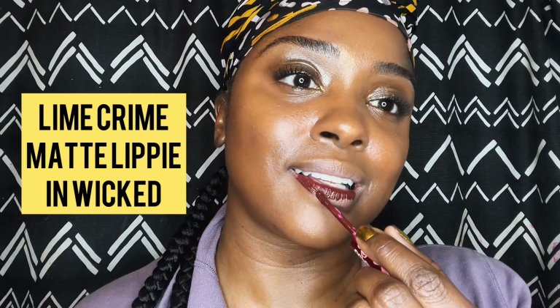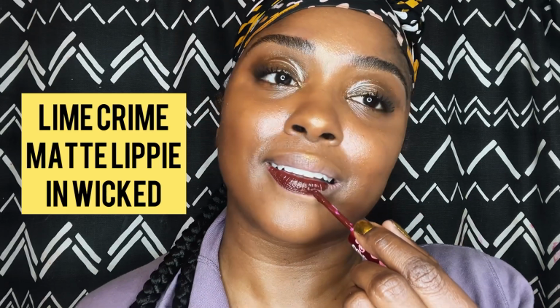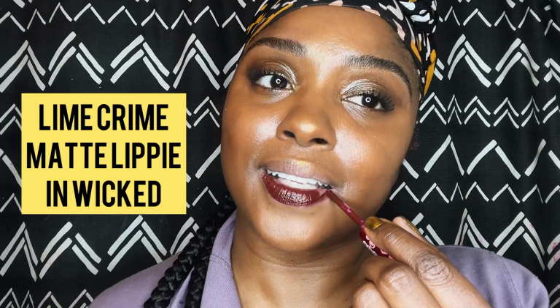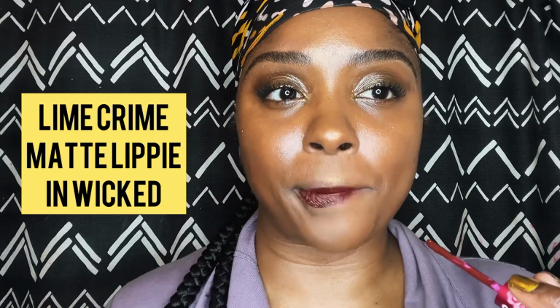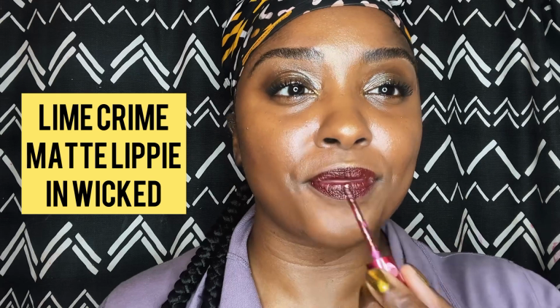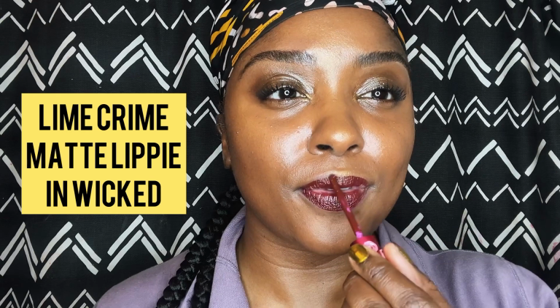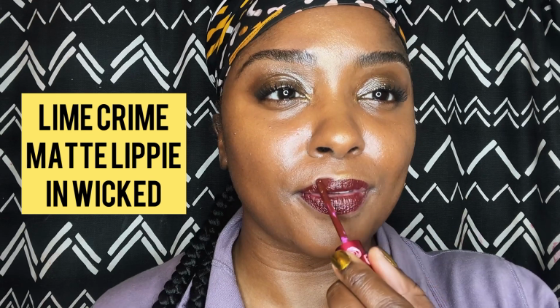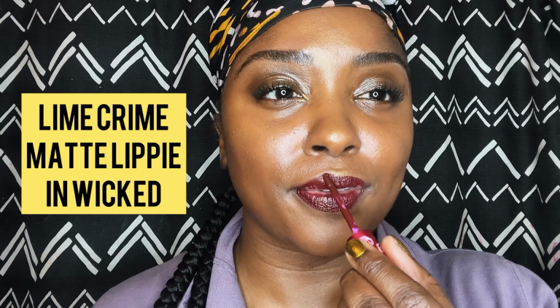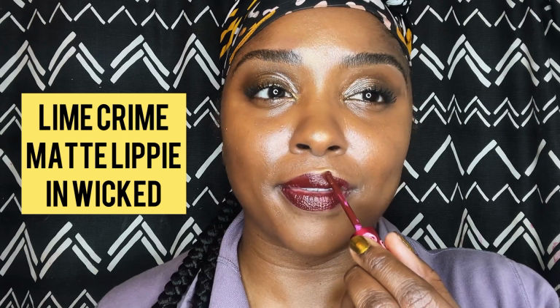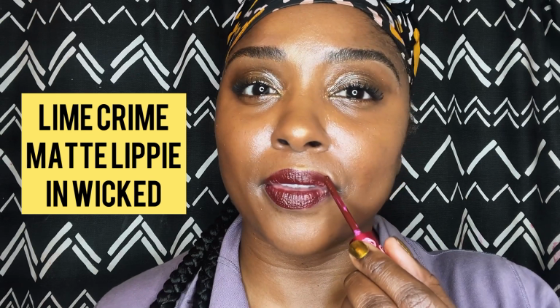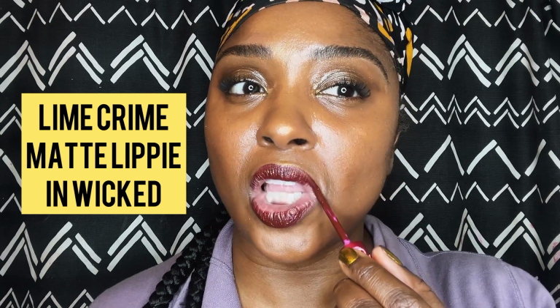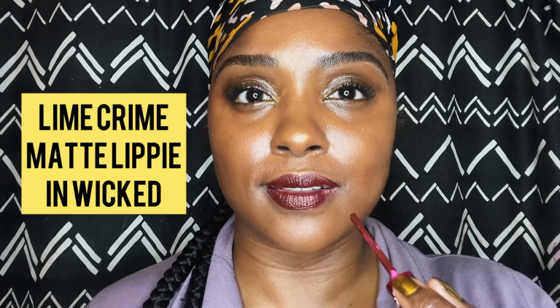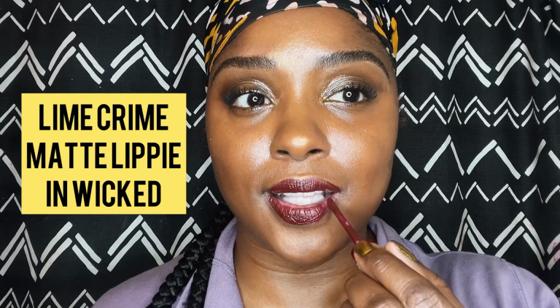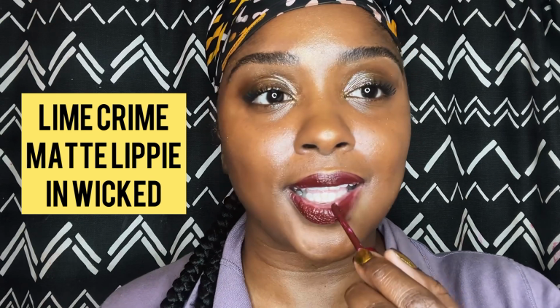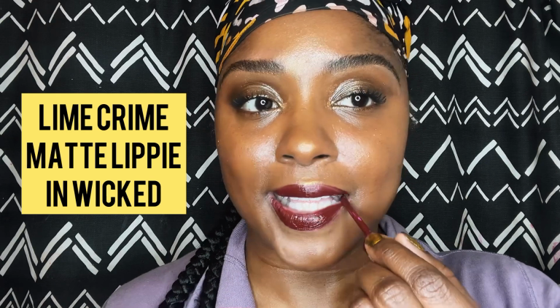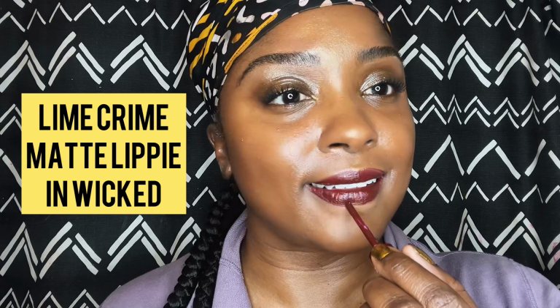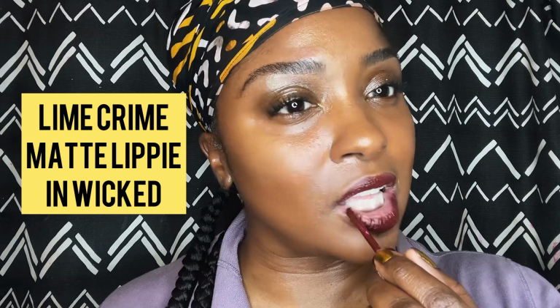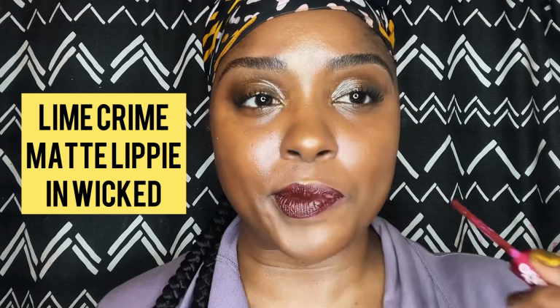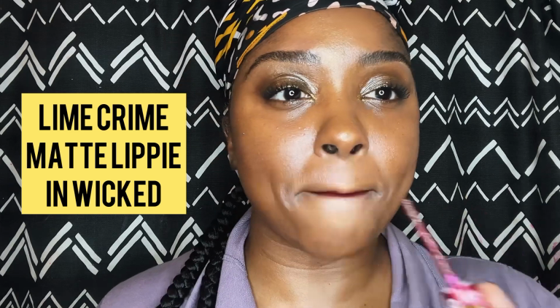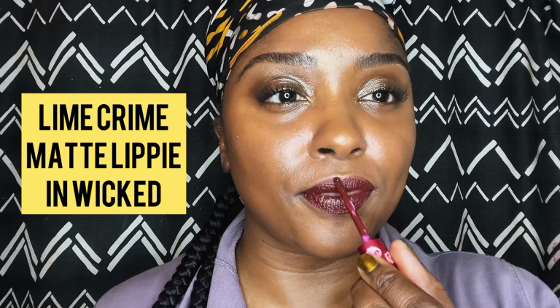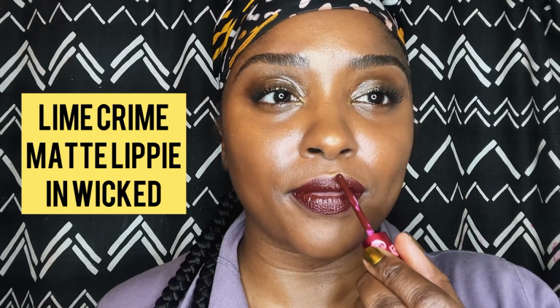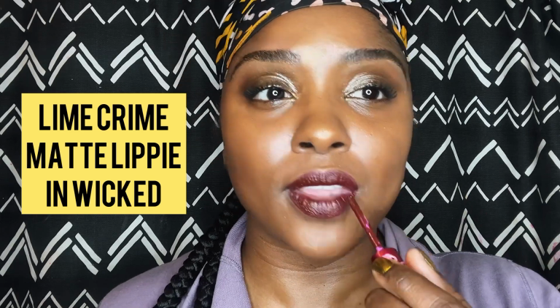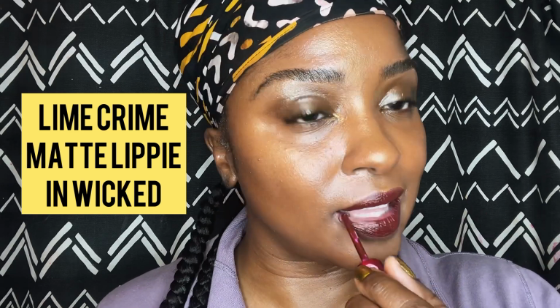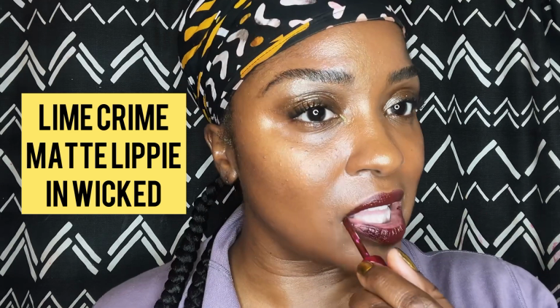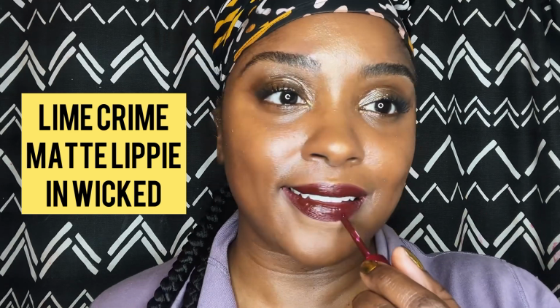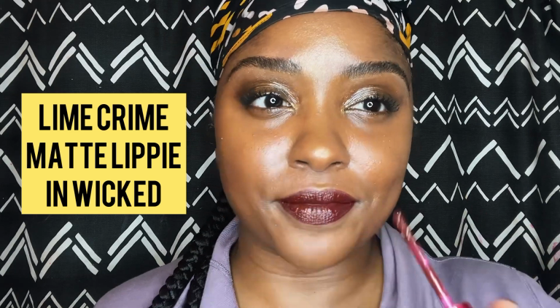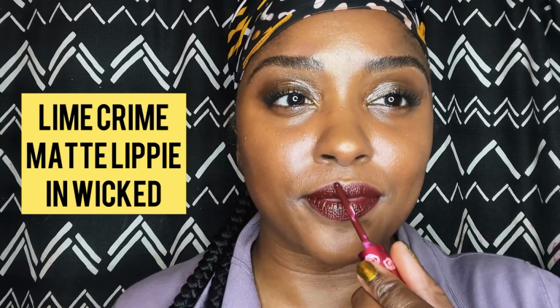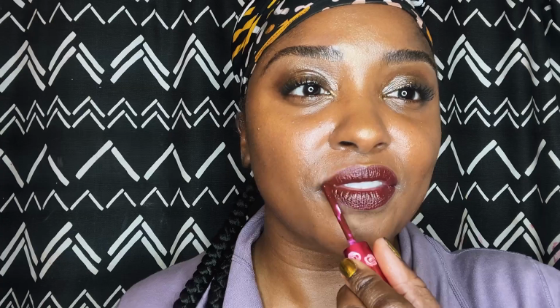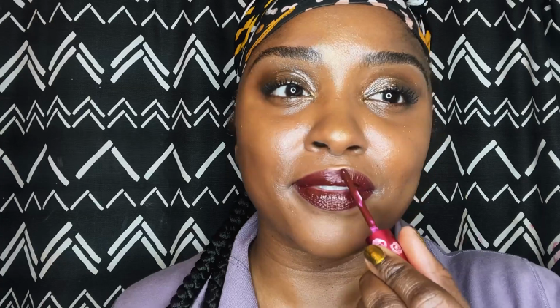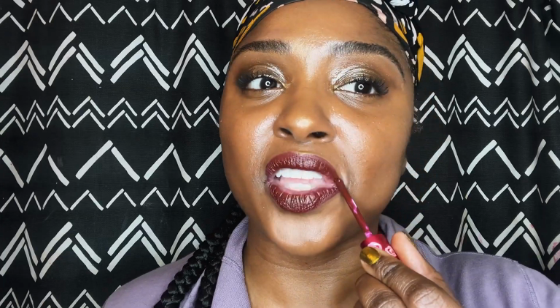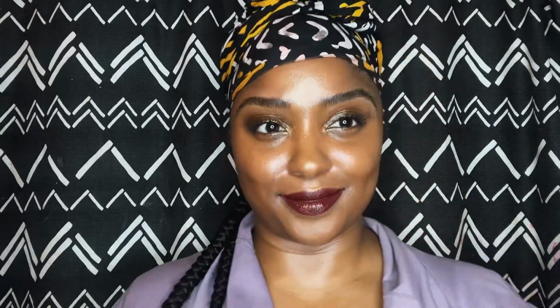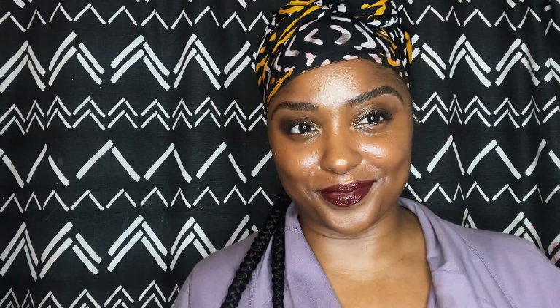My favorite lip: Wicked from Lime Crime. I put the Exhibitionist Gloss on top of it off-camera, so if you see my lips shining, that's why. I love it — it's a perfect burgundy and it matched perfectly with my outfit that you'll see in a minute.